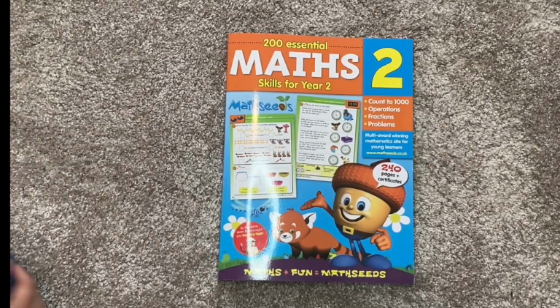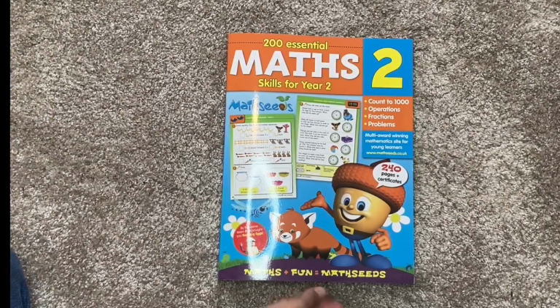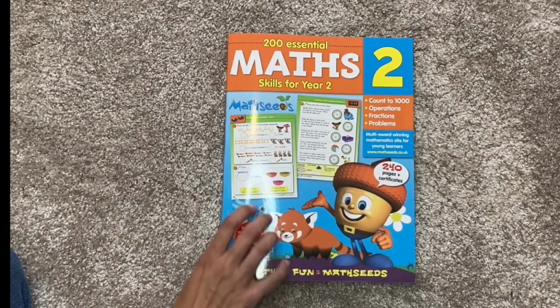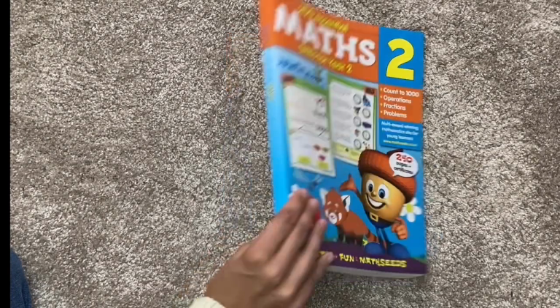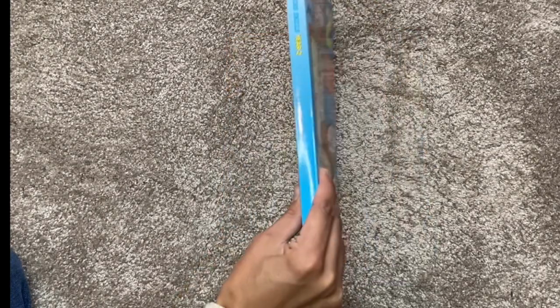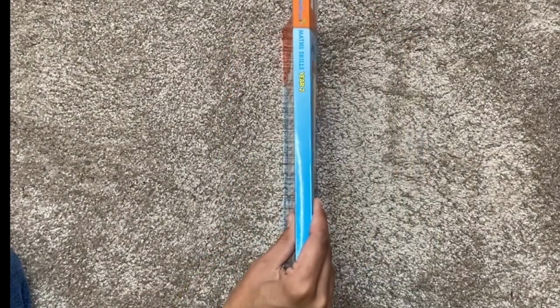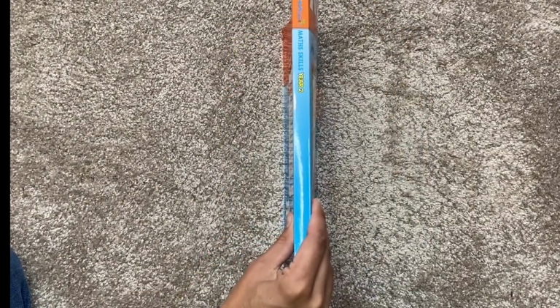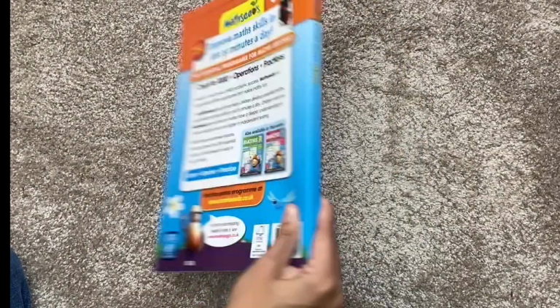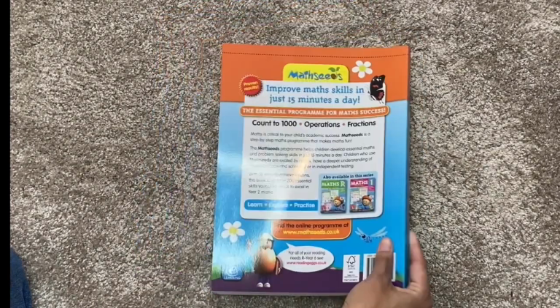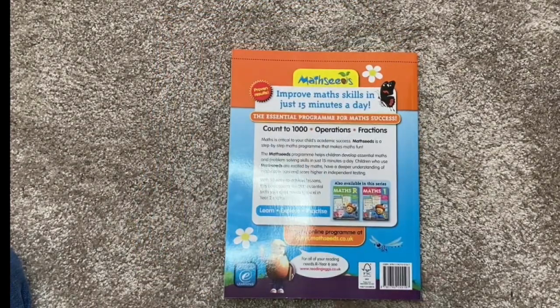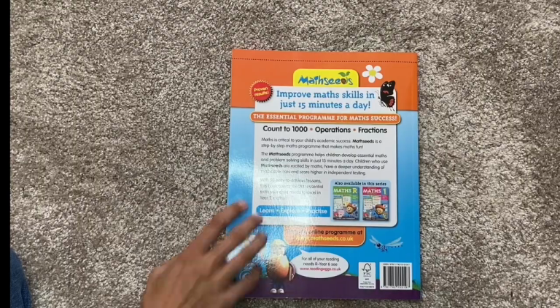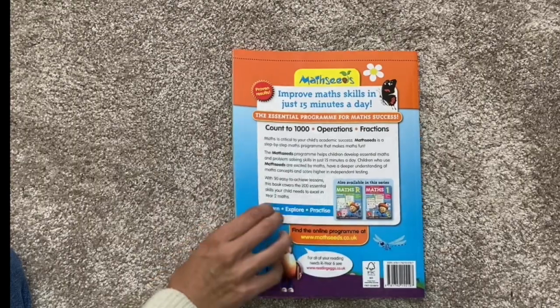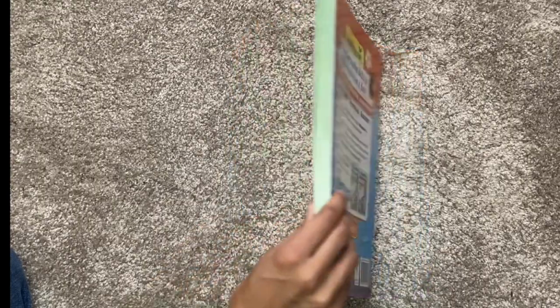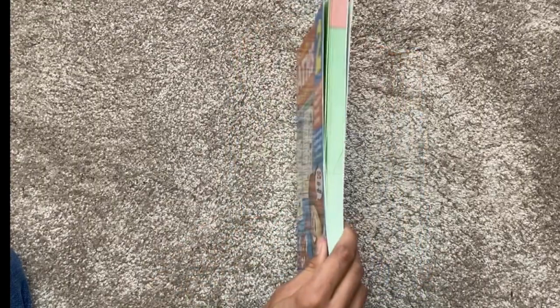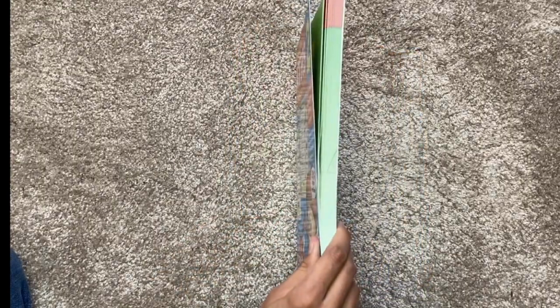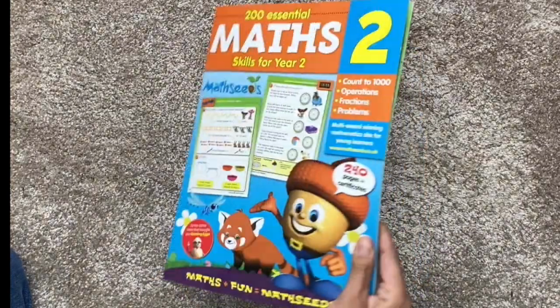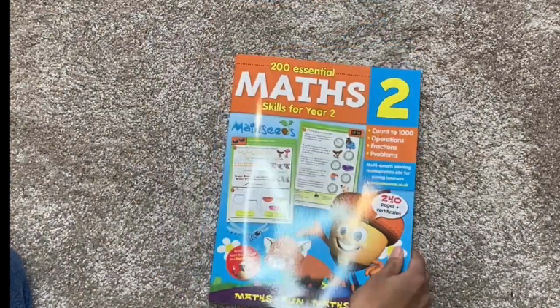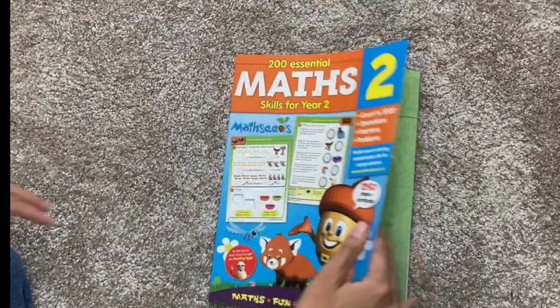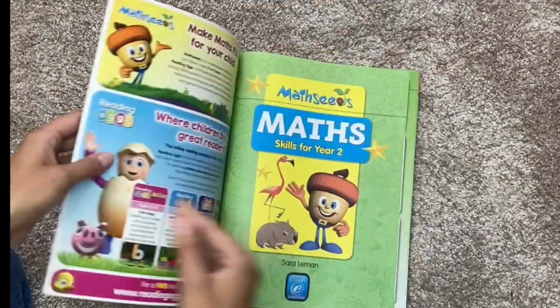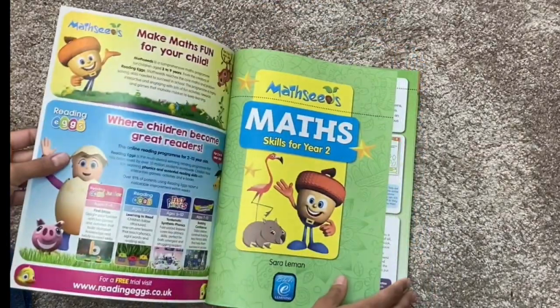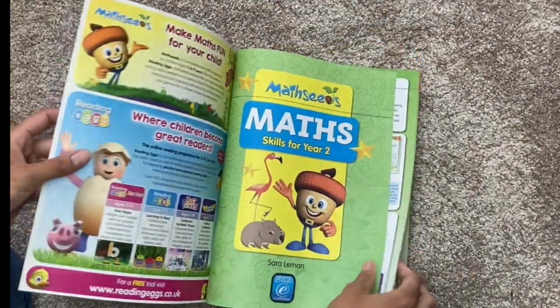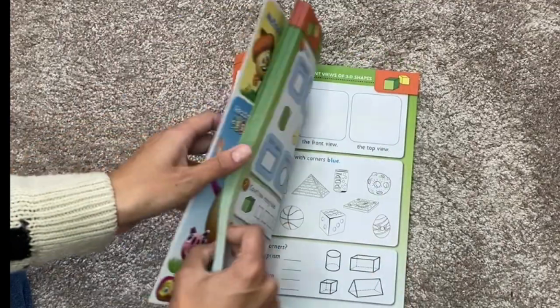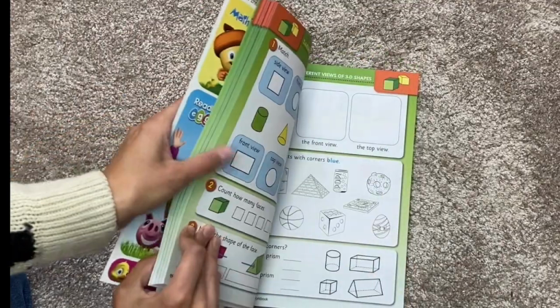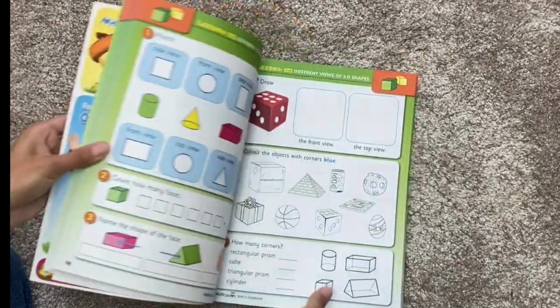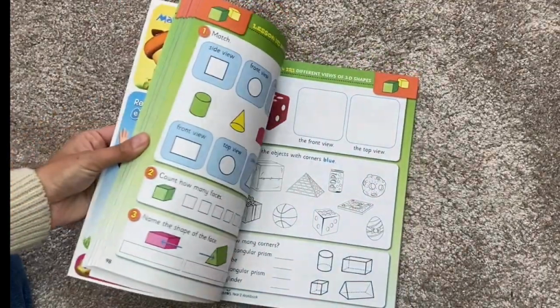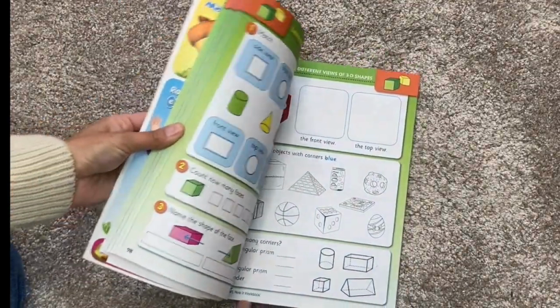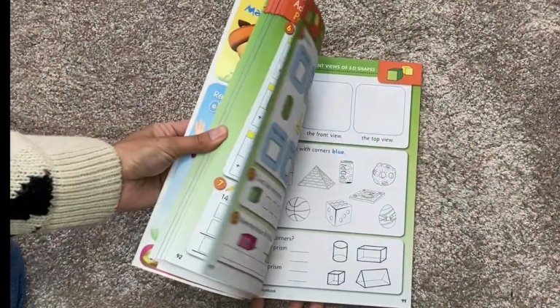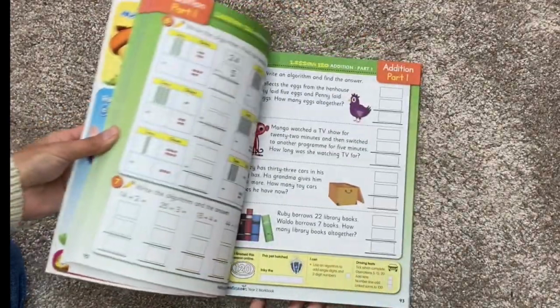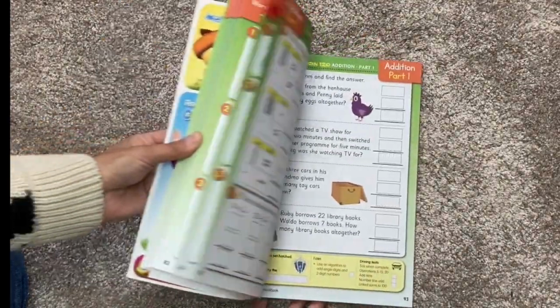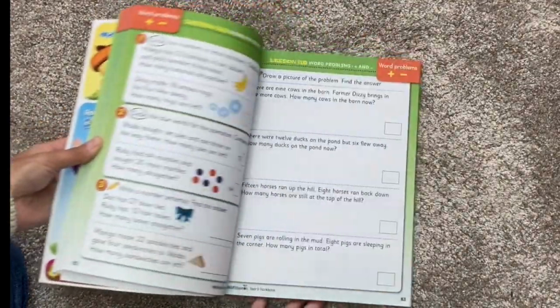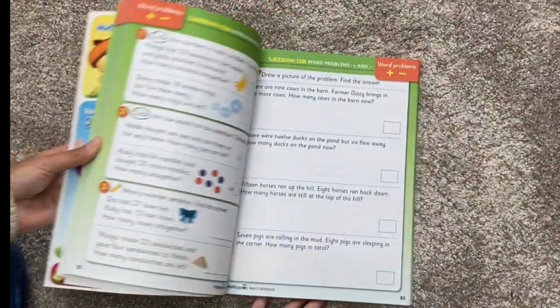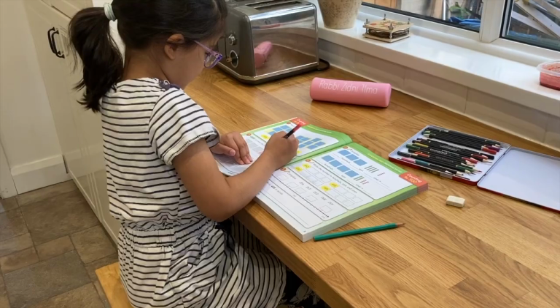We received this workbook not that long ago, but the first thing that struck me is how thick it is and what lovely quality it is — lovely quality paper, lovely printing. And we were just so impressed. And my daughter, when she first saw it, her eyes lit up and she said, 'What is that, mummy?'